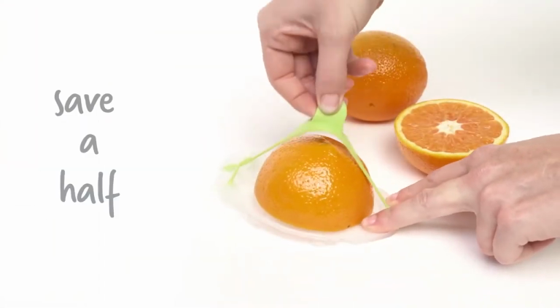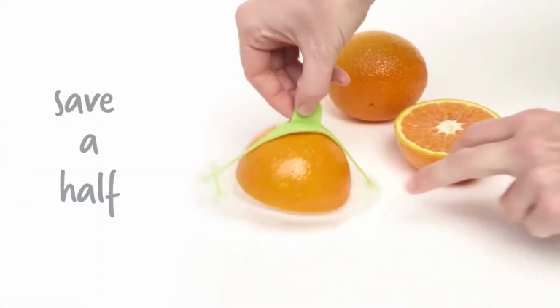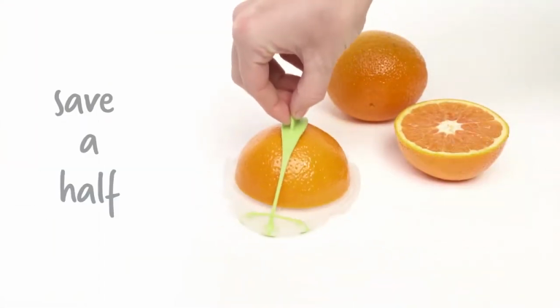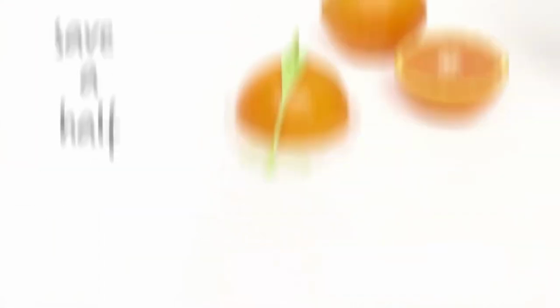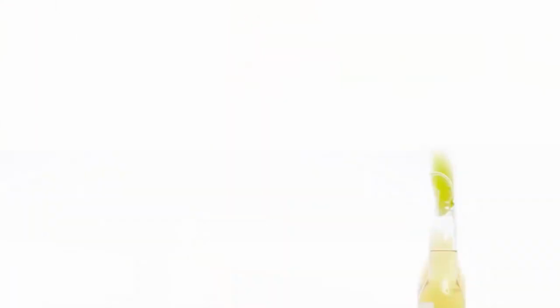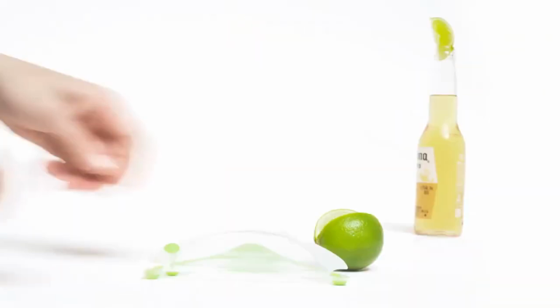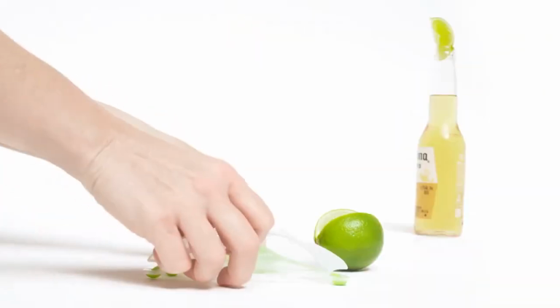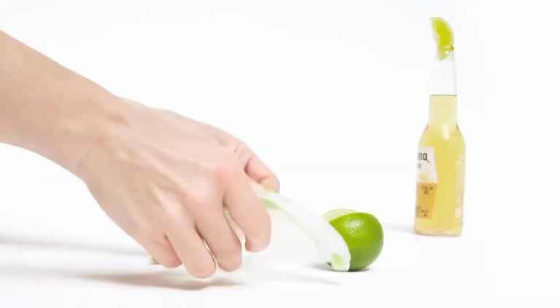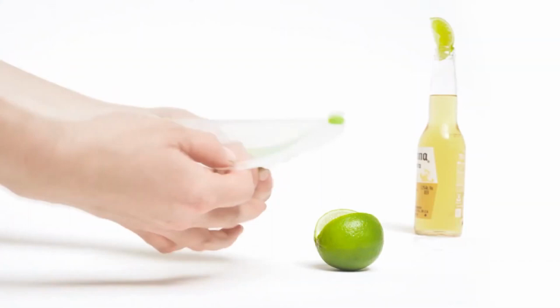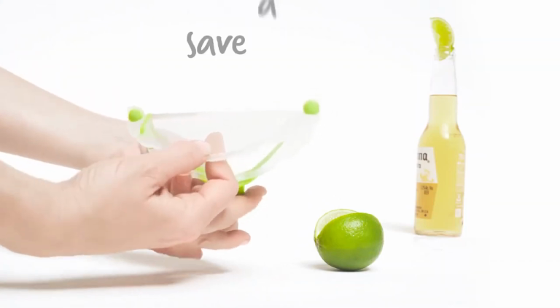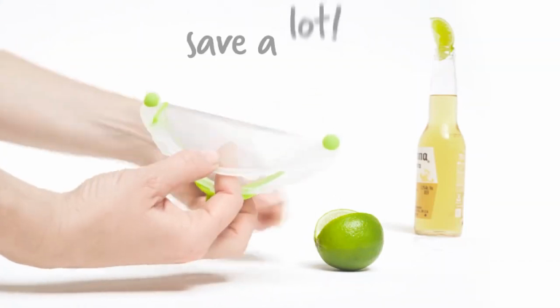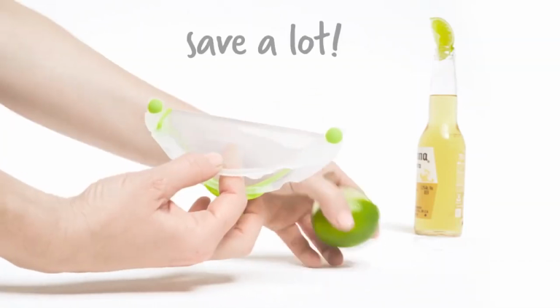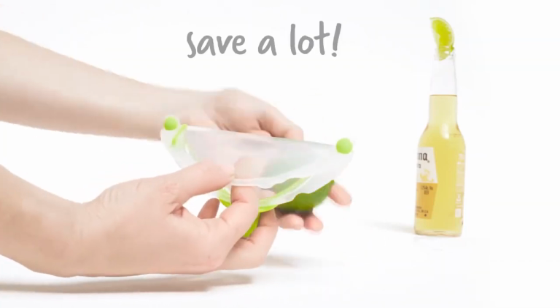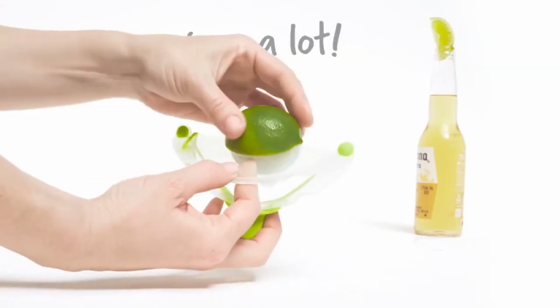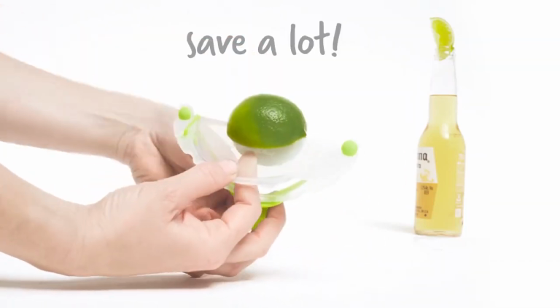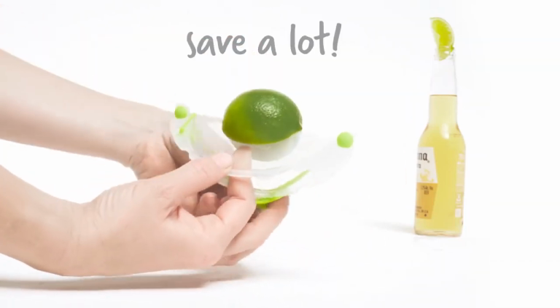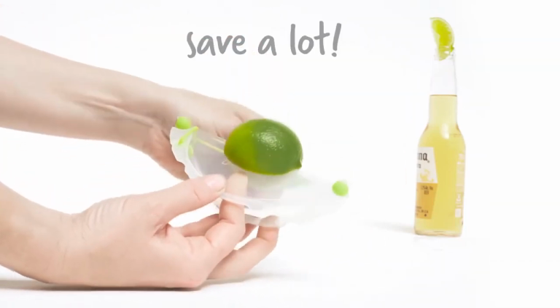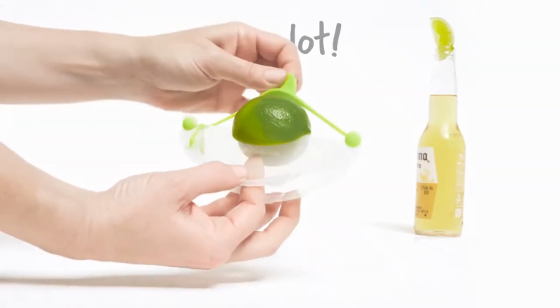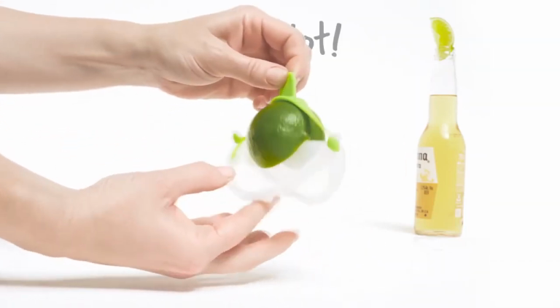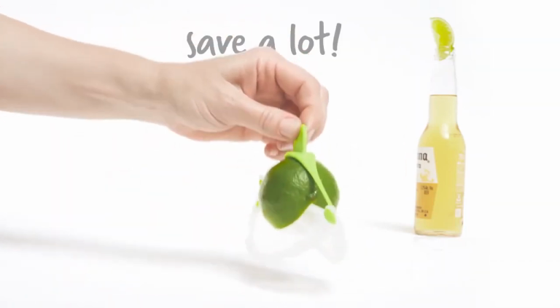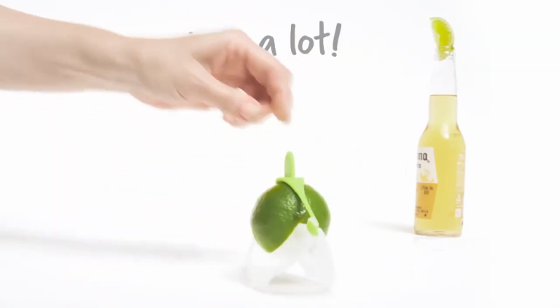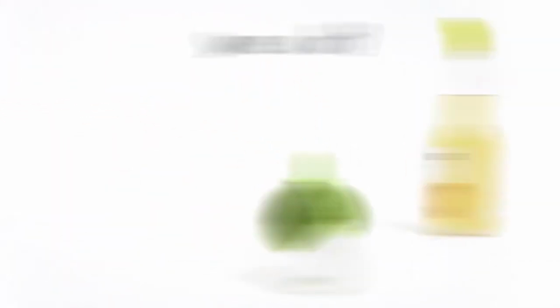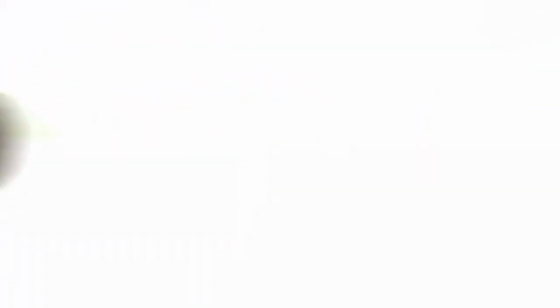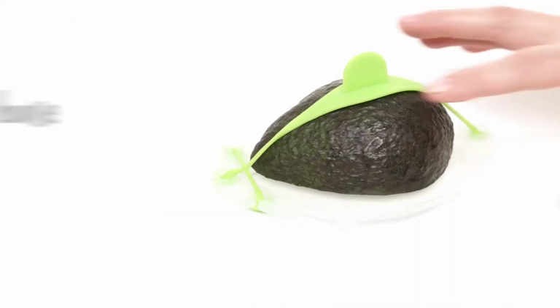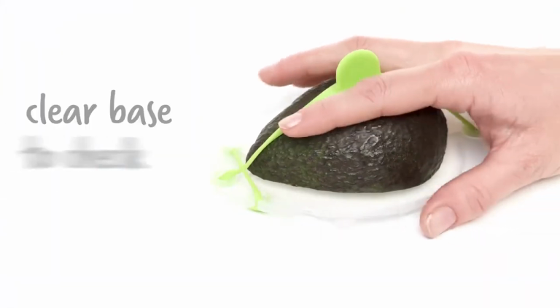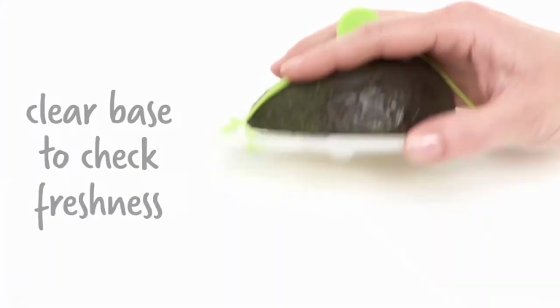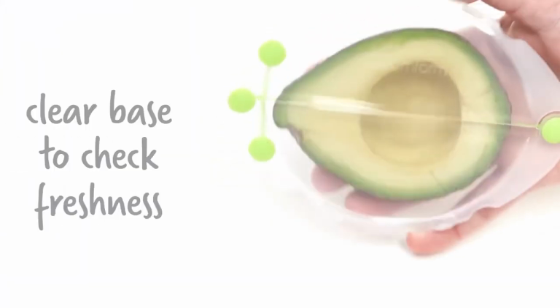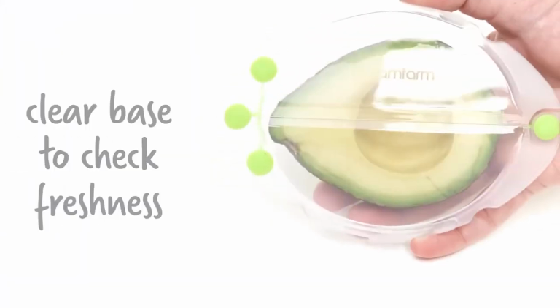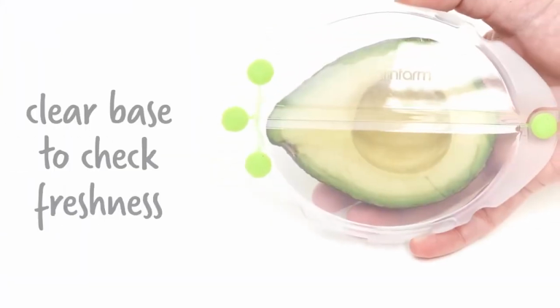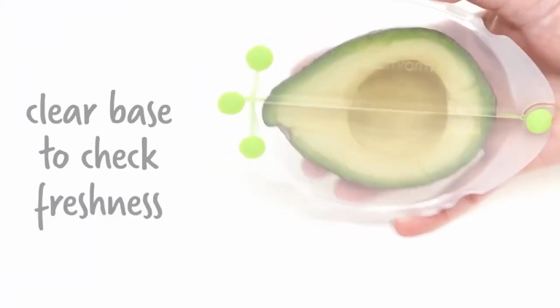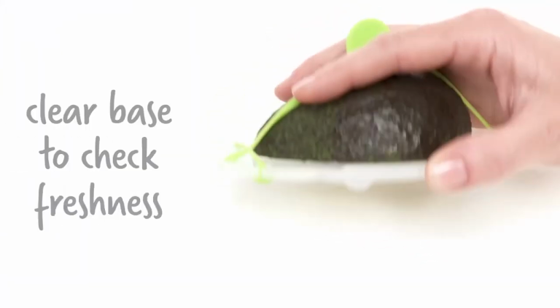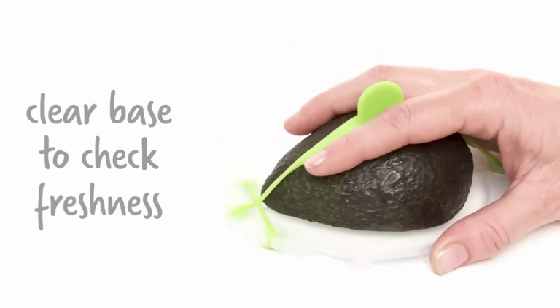Not only that, but Savile will also encourage you to save smaller items like a single lime or lemon wedge. It uses a creative bendable design to fit flush against the cut side of any round fruit or vegetable, whether it's flat or a wedge.